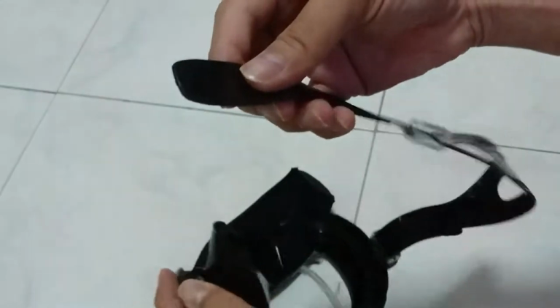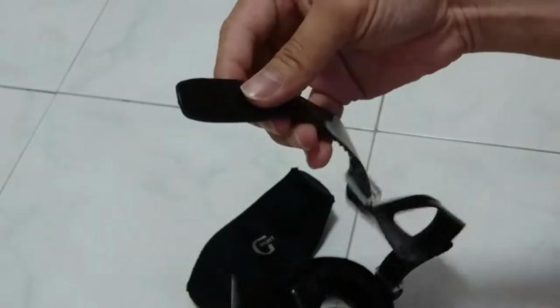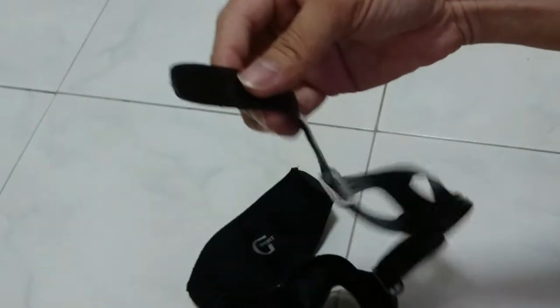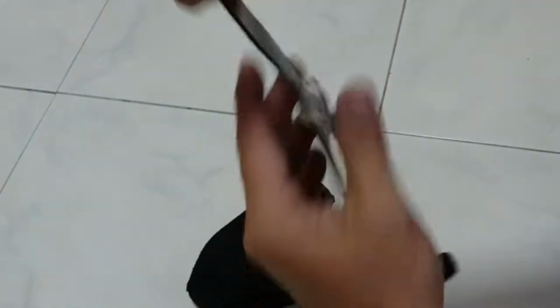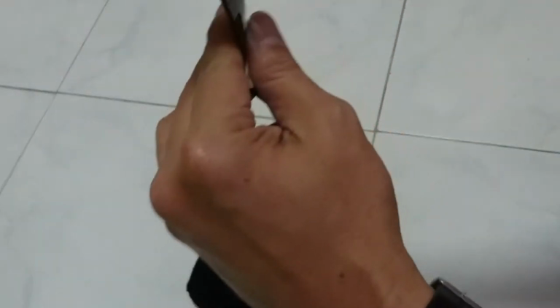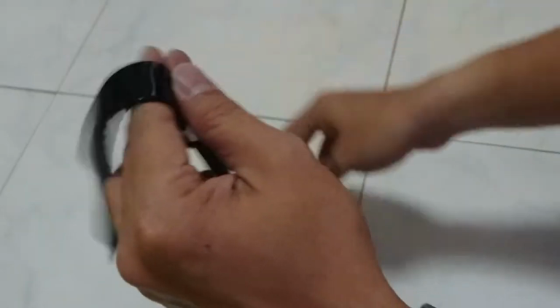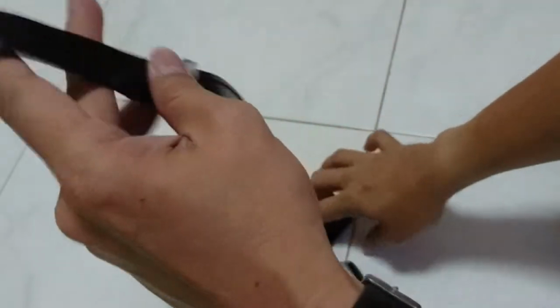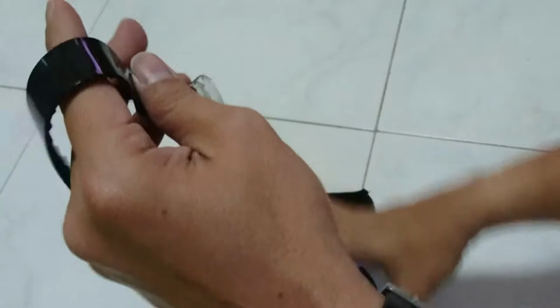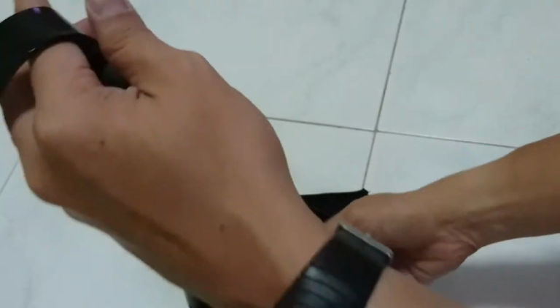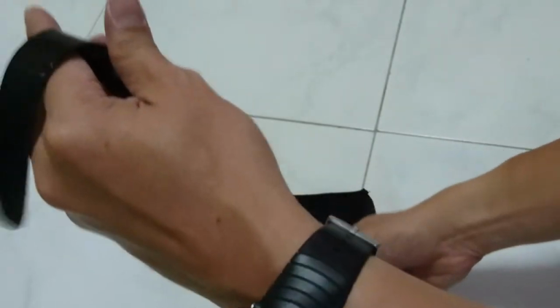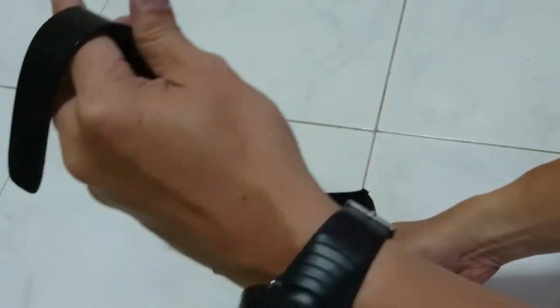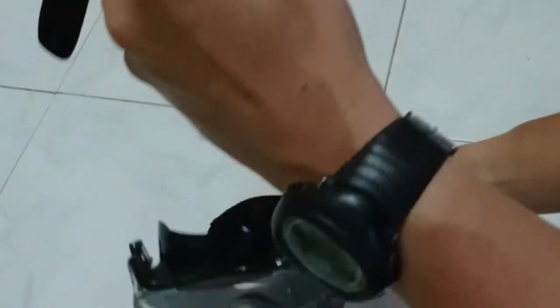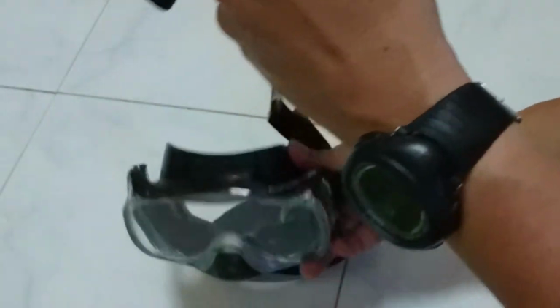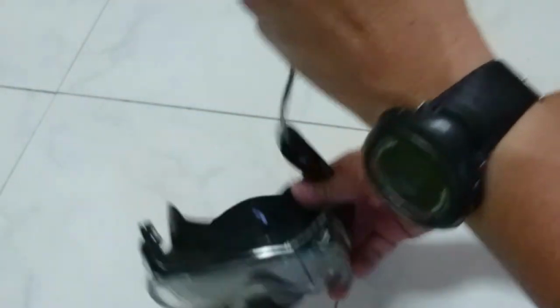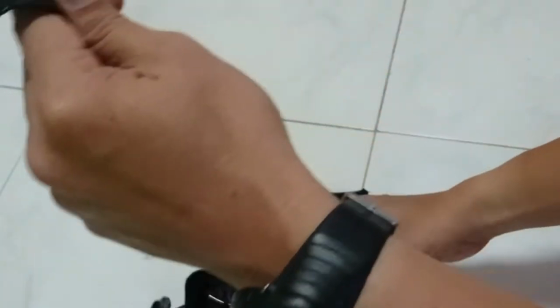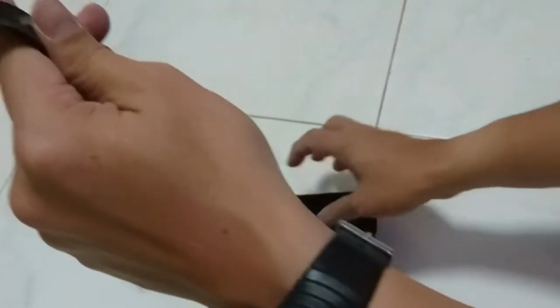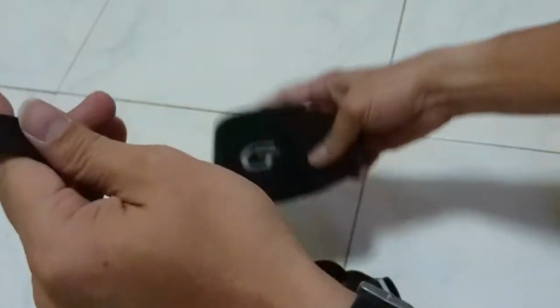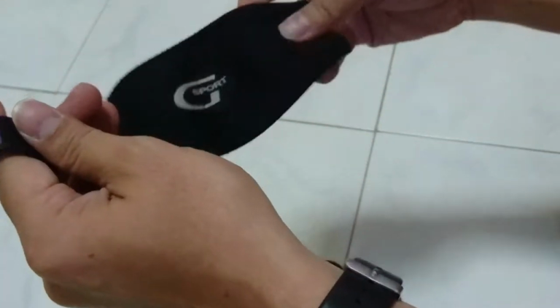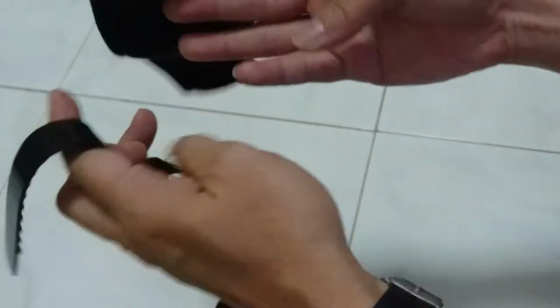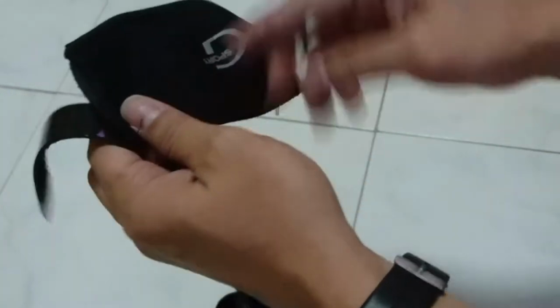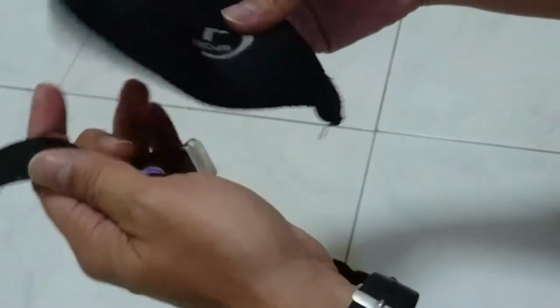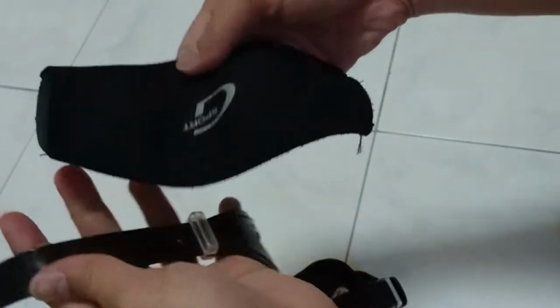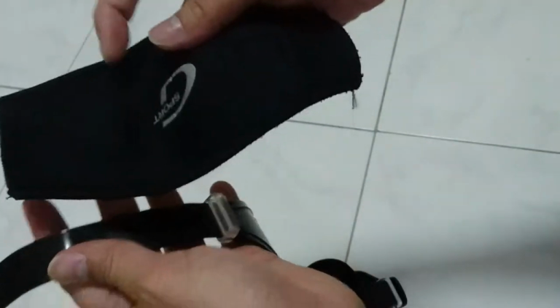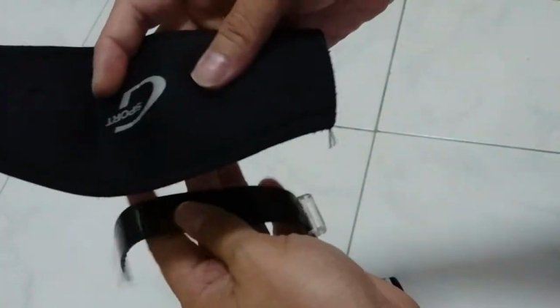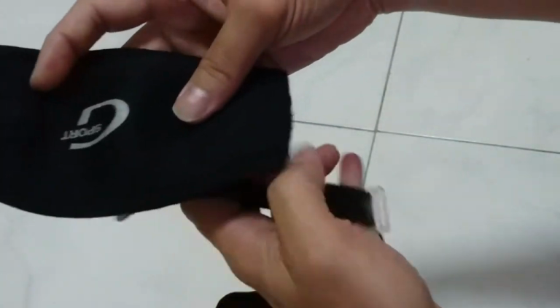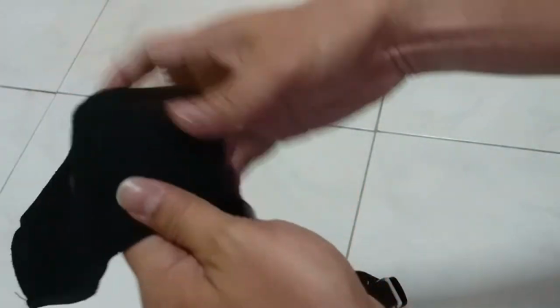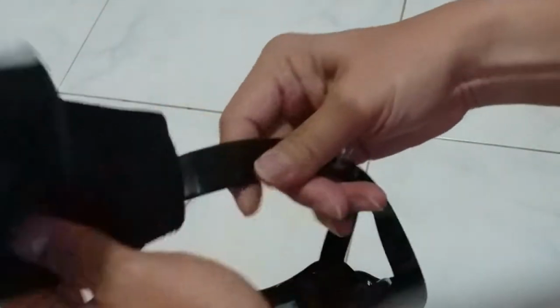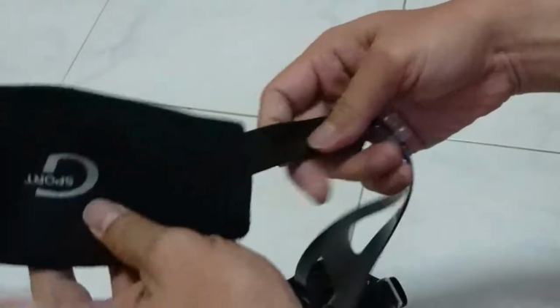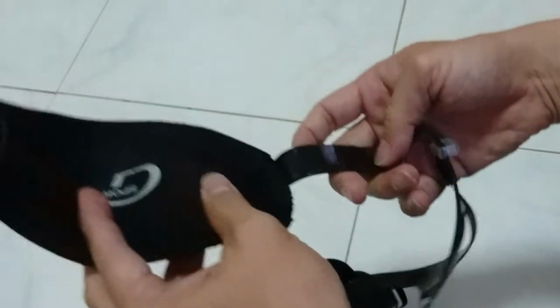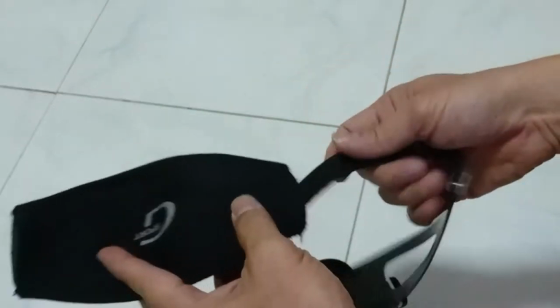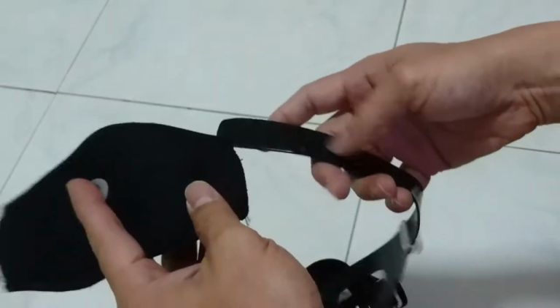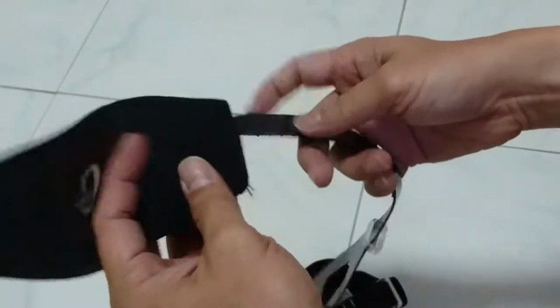Once that is done, make sure your orientation is correct and you can insert this end into the mask strap.